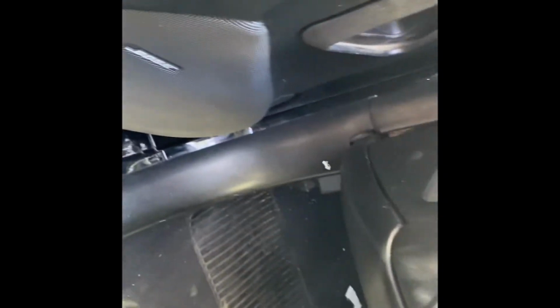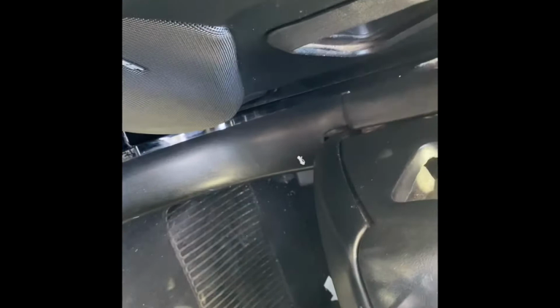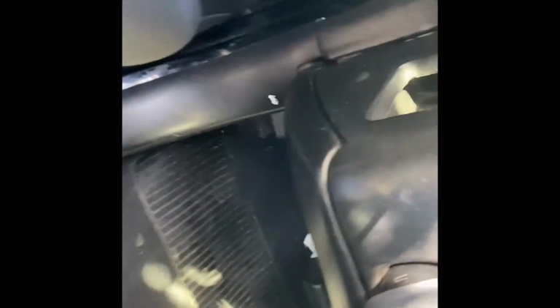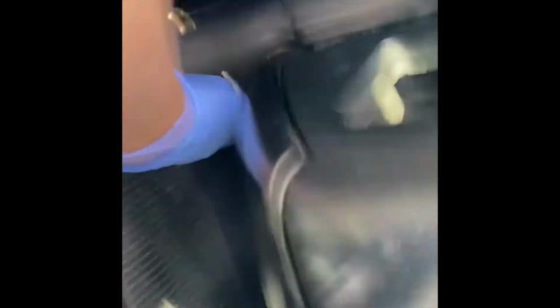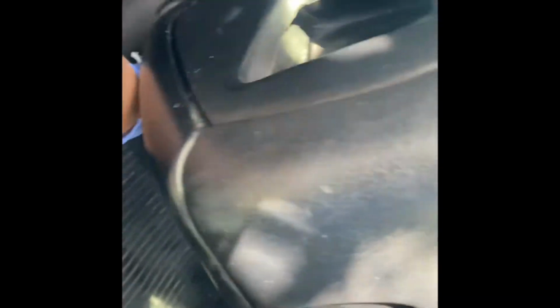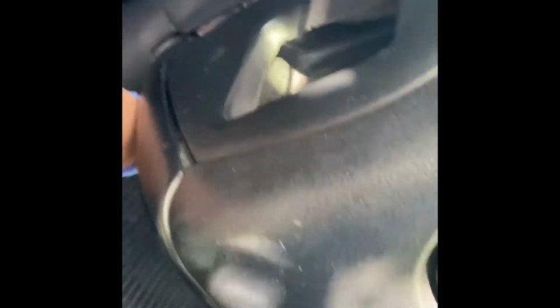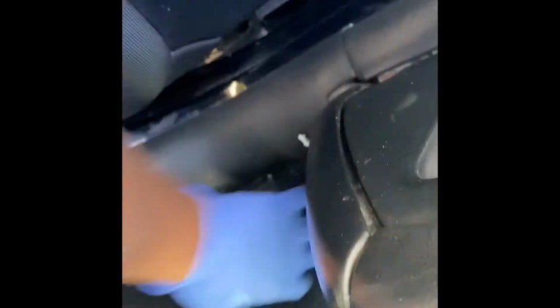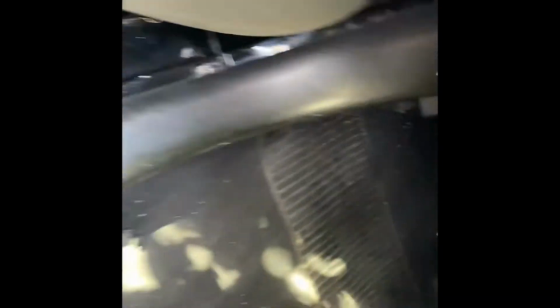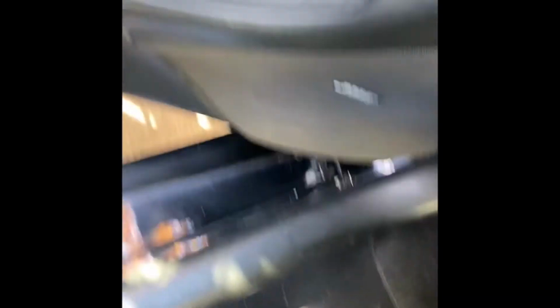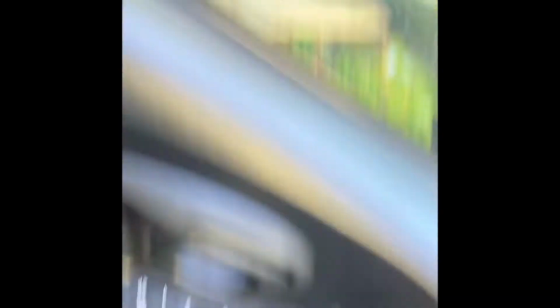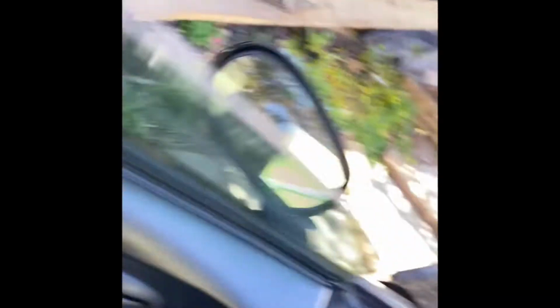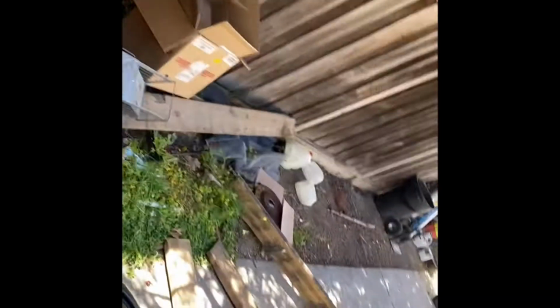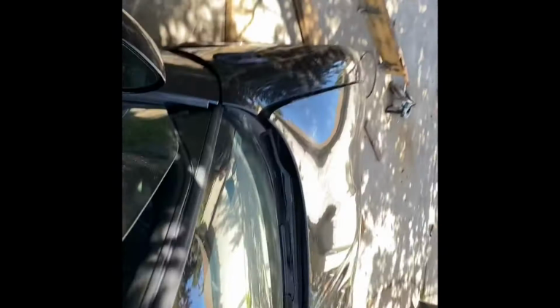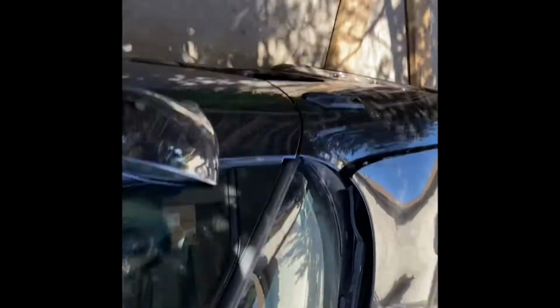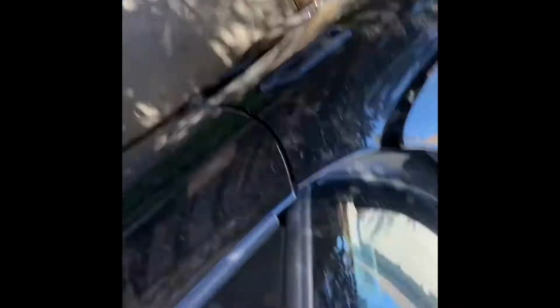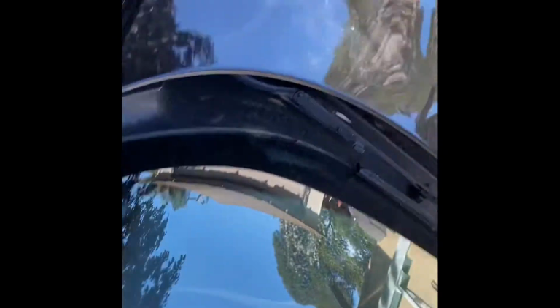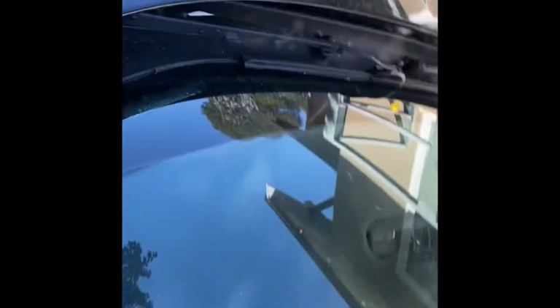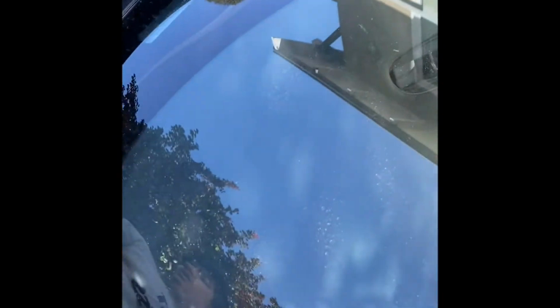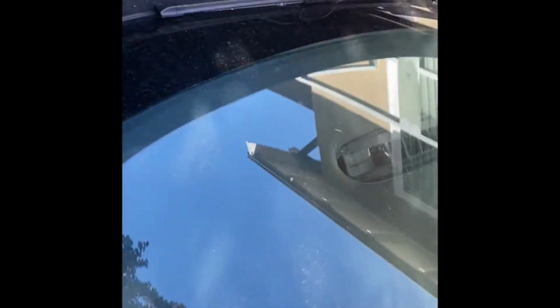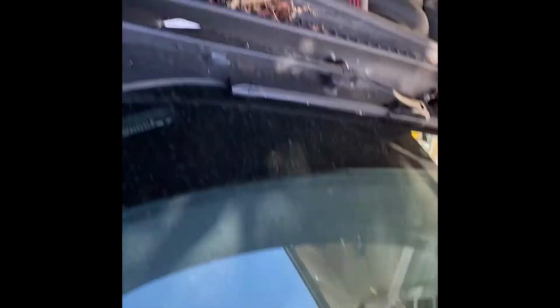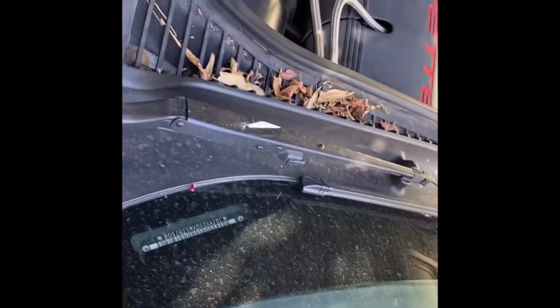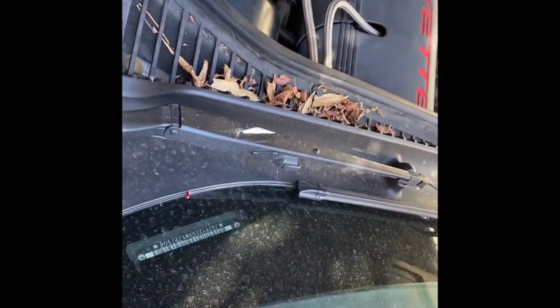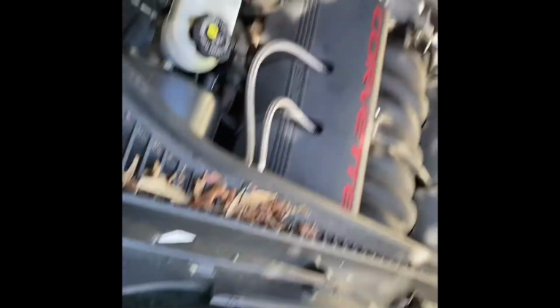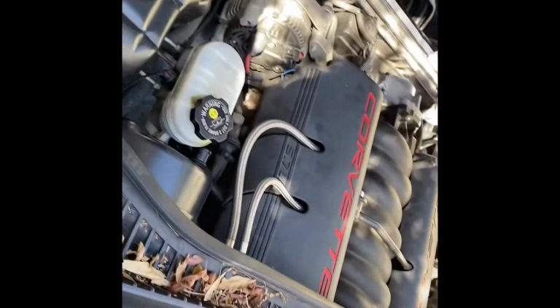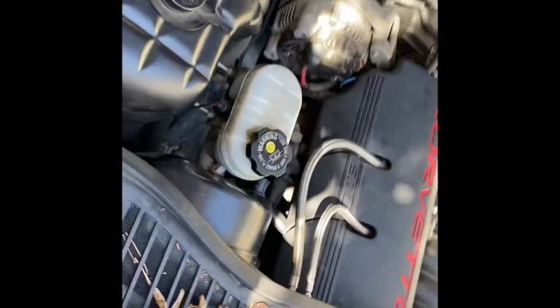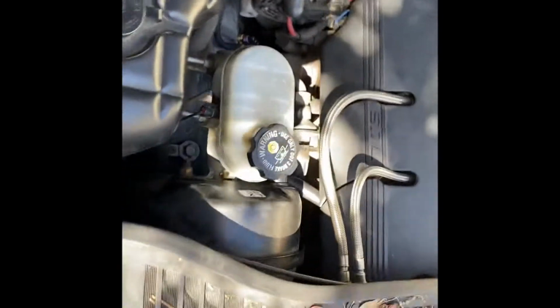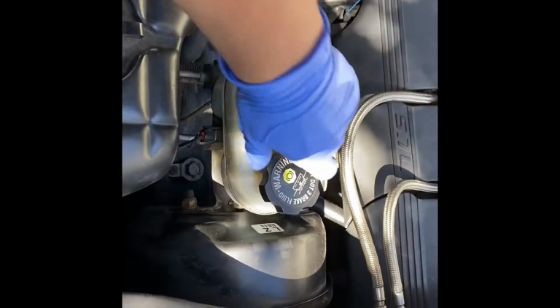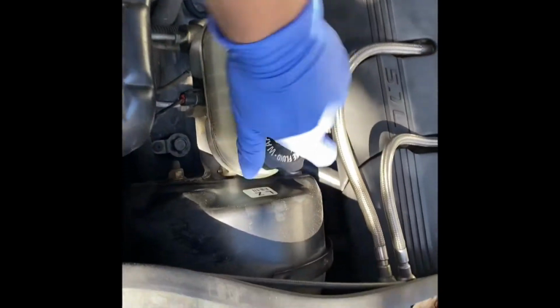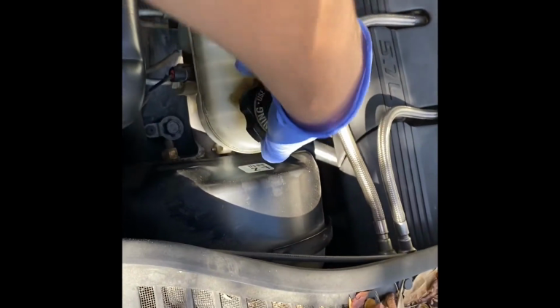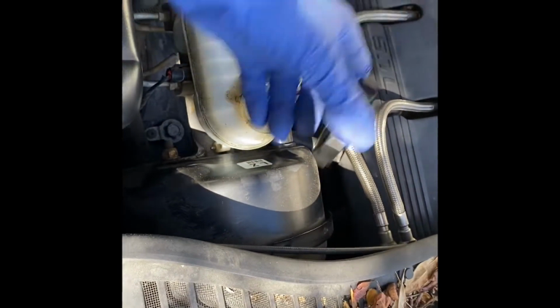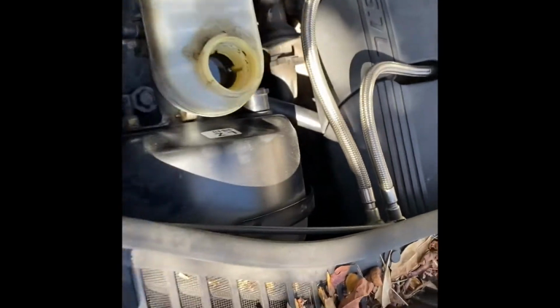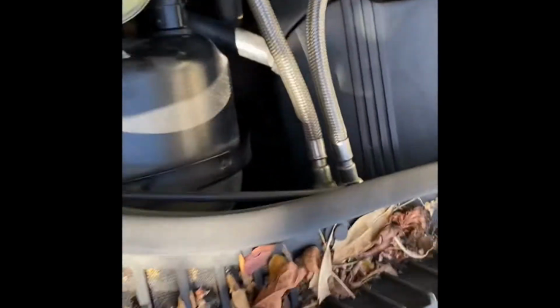Next, go ahead and pop the hood. Once you've done that, open it up and come to where your master cylinder reservoir is right here.